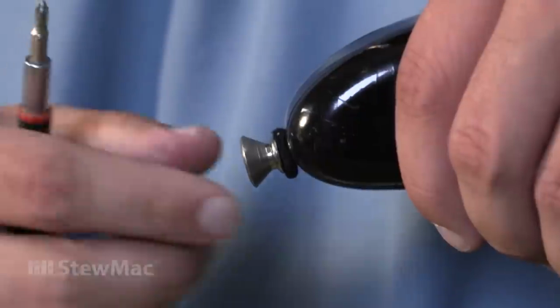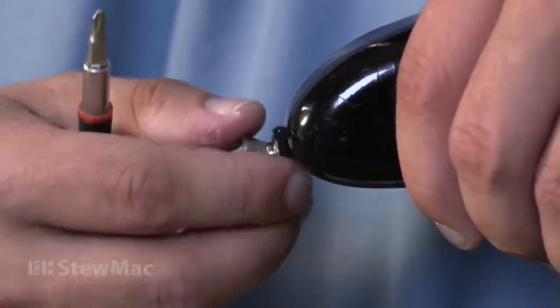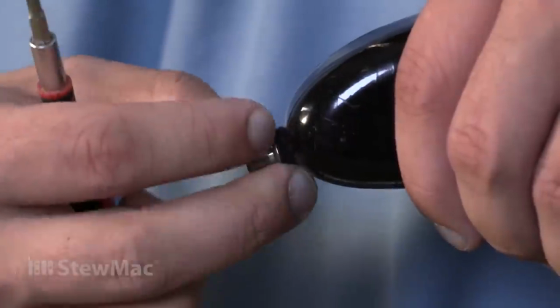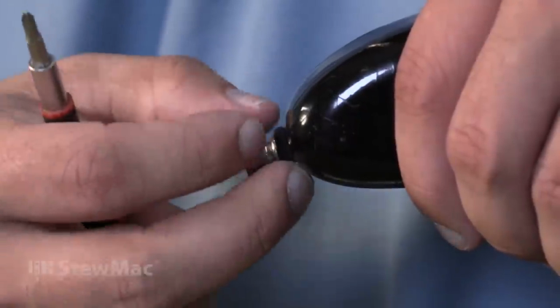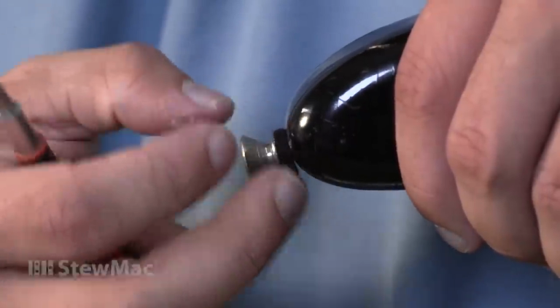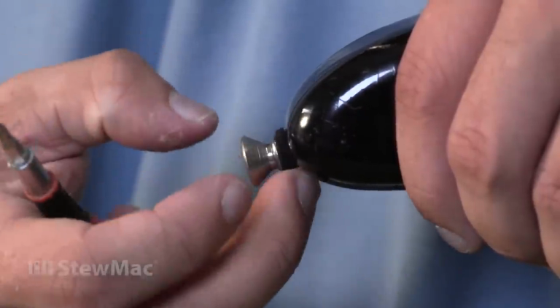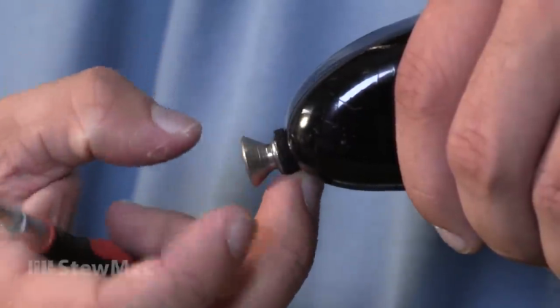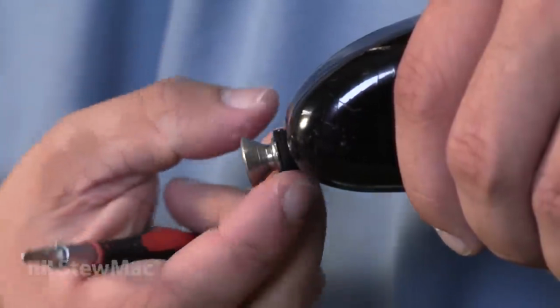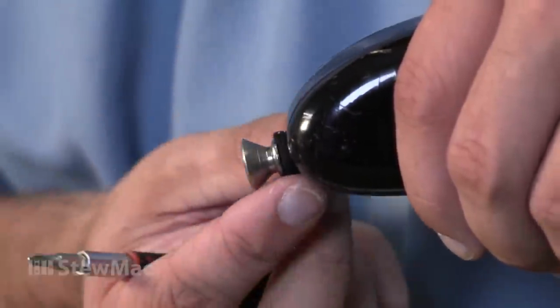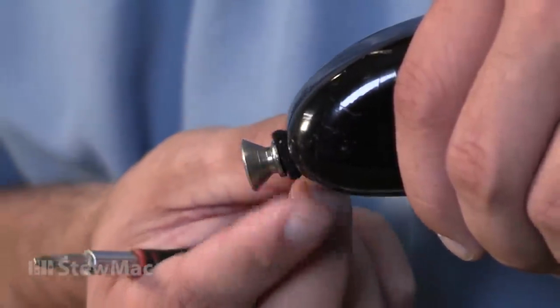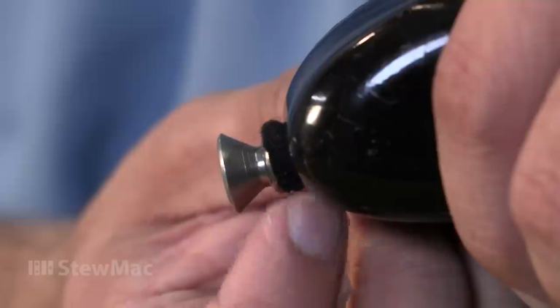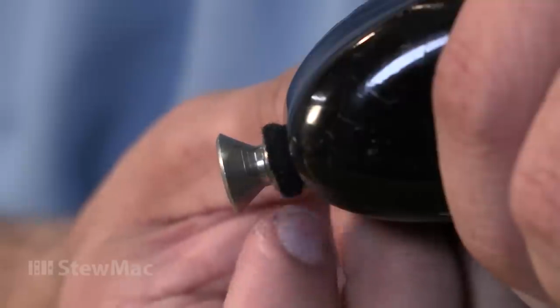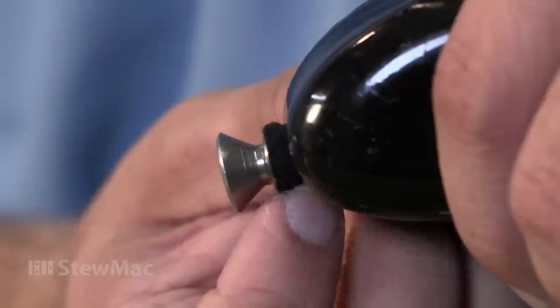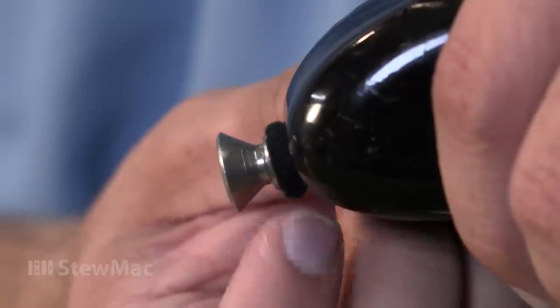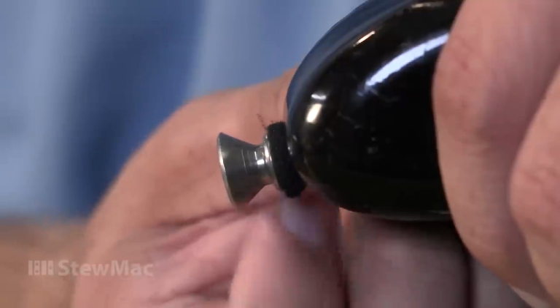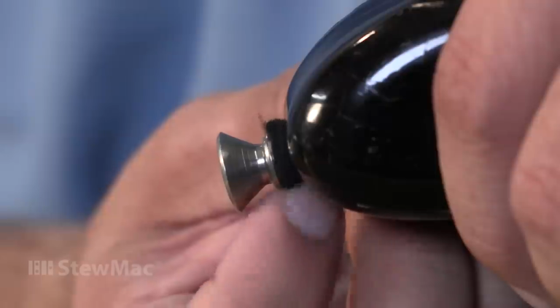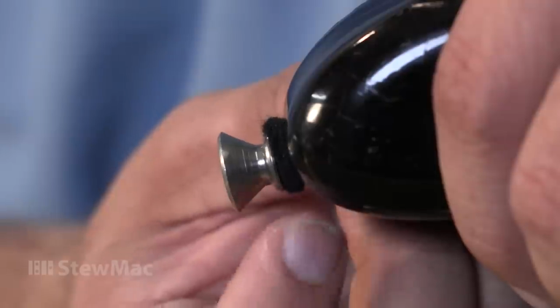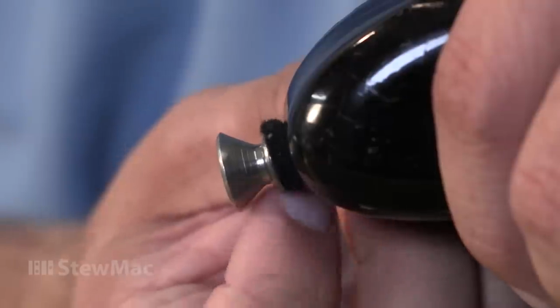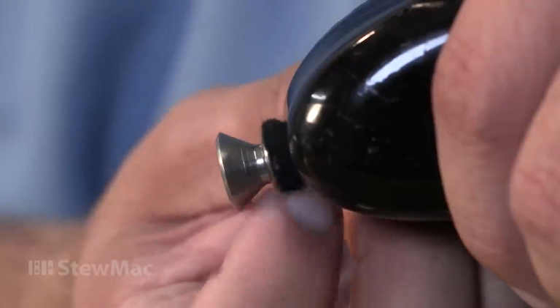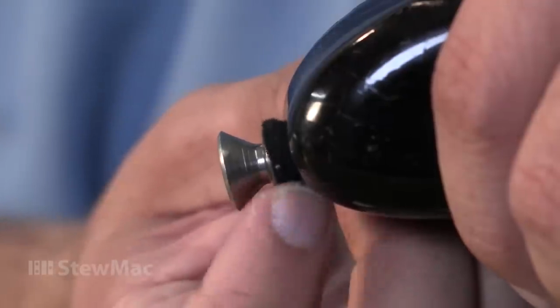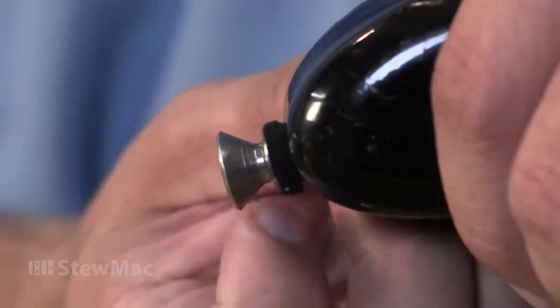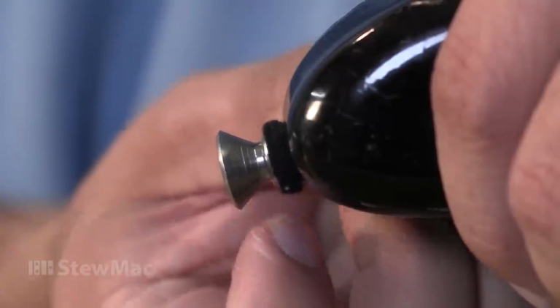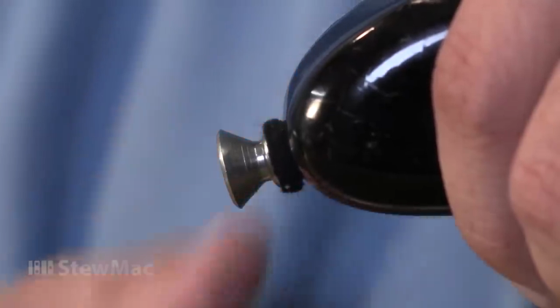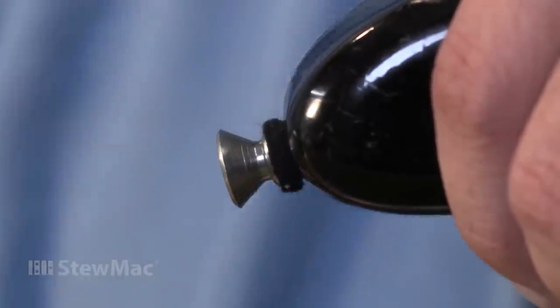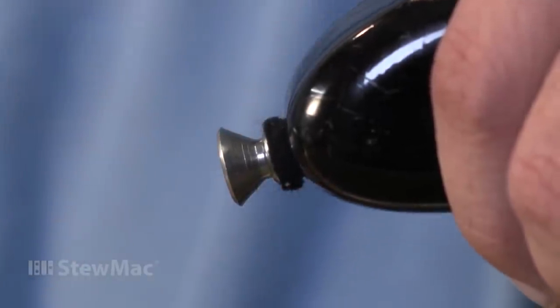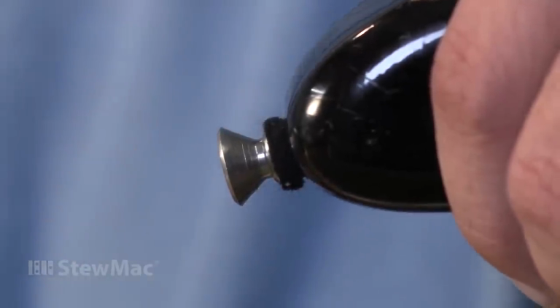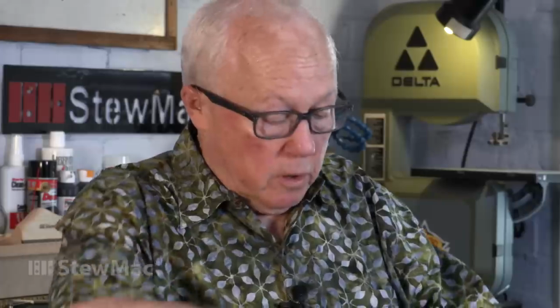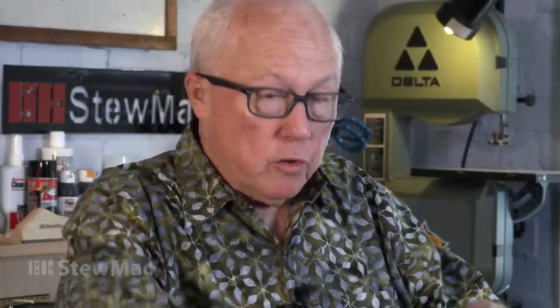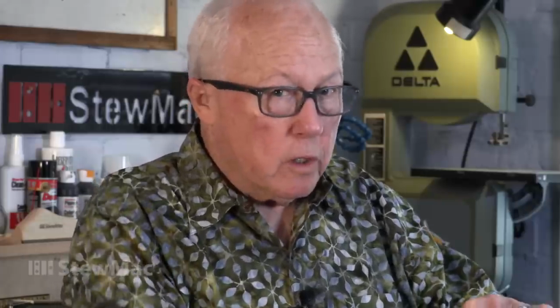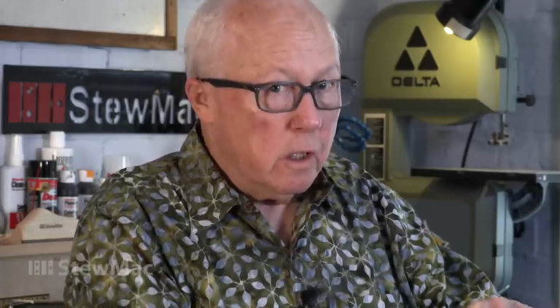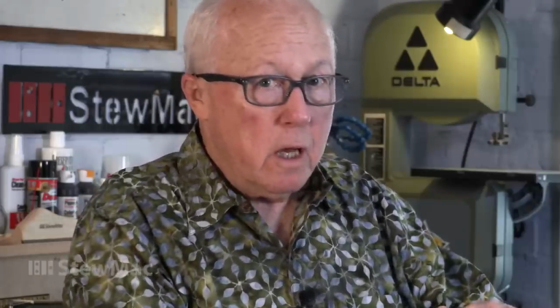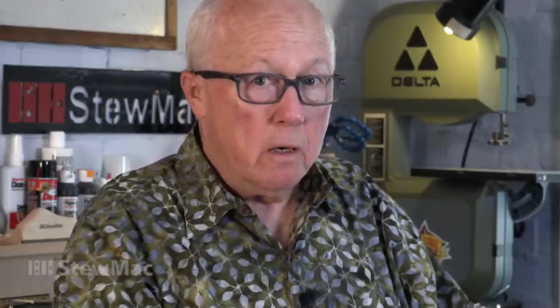A lot of times you'll see a strap button that has a felt washer that it goes through. That's more often on lacquer, so it doesn't crack, but you still want to snug that up.